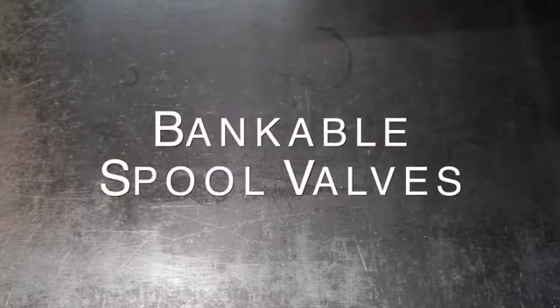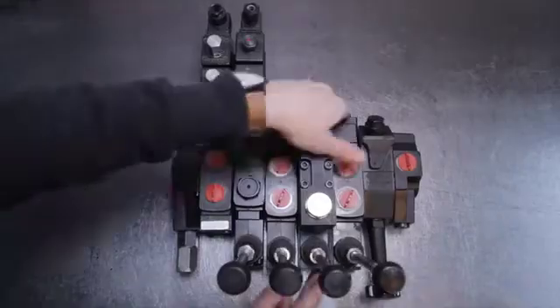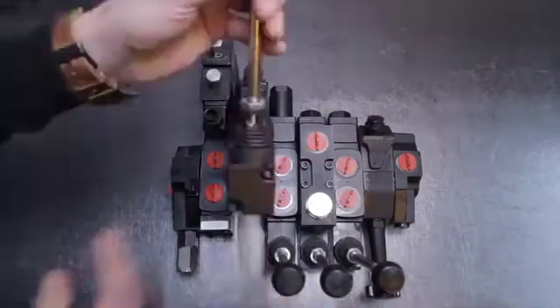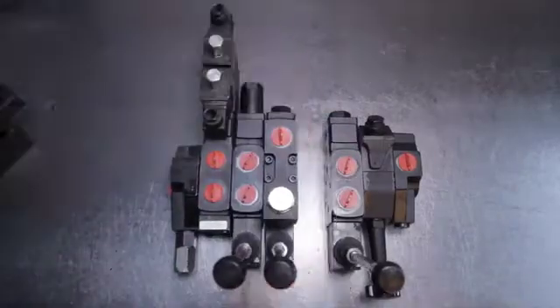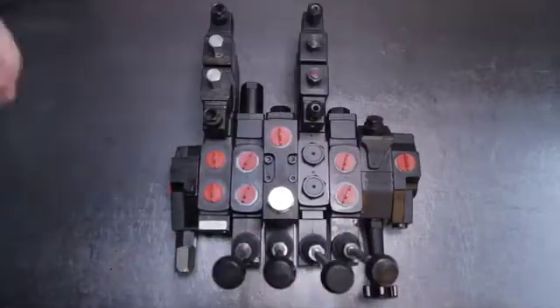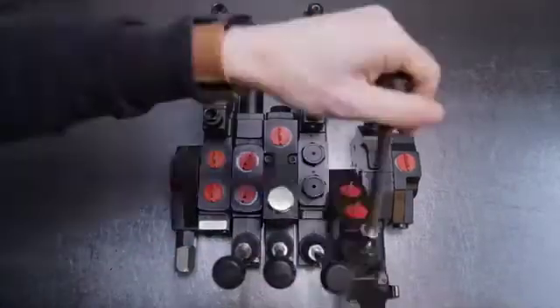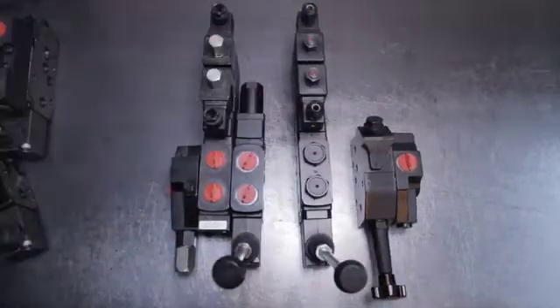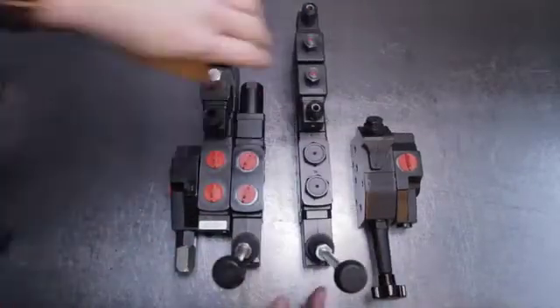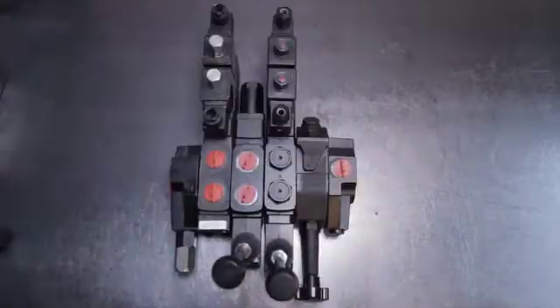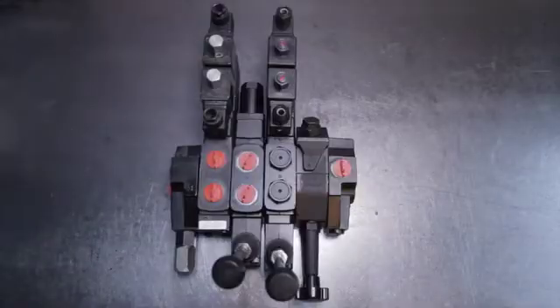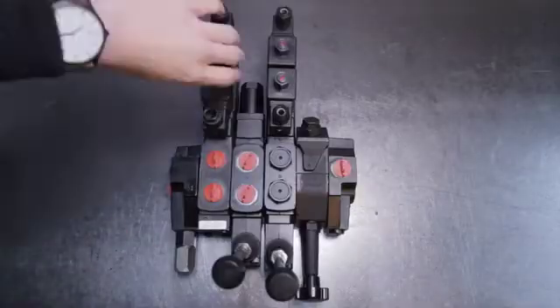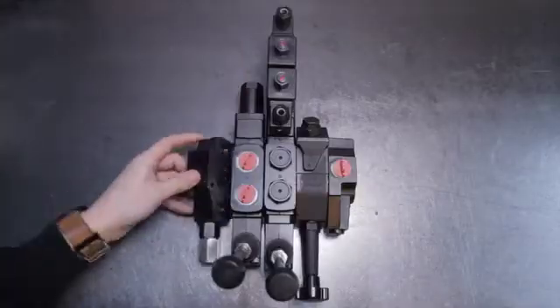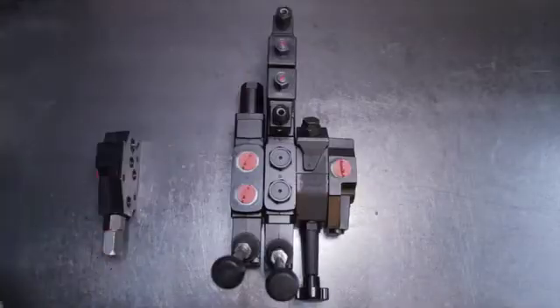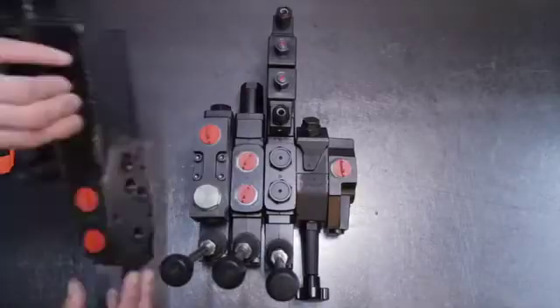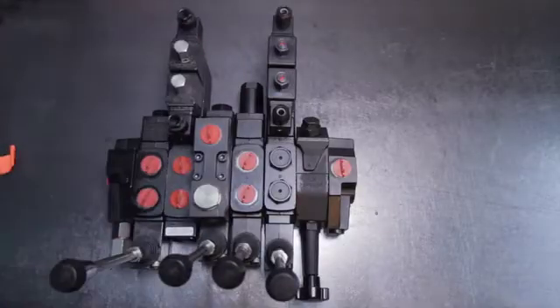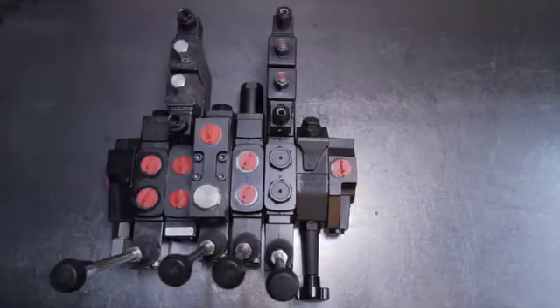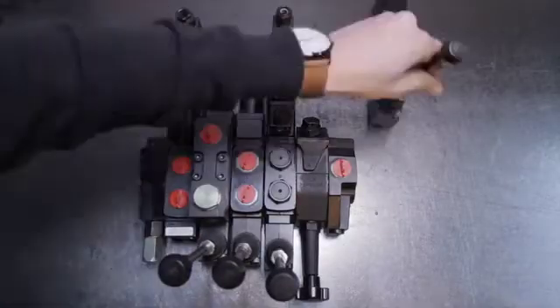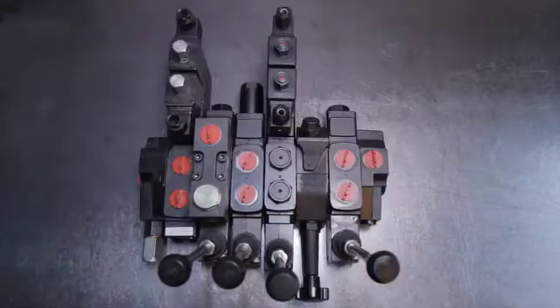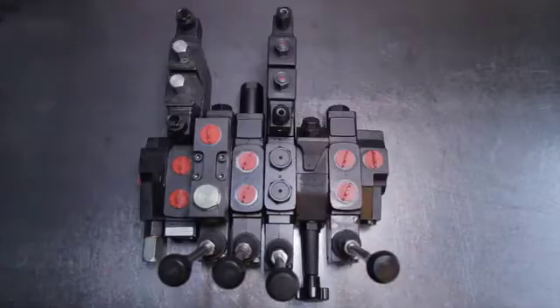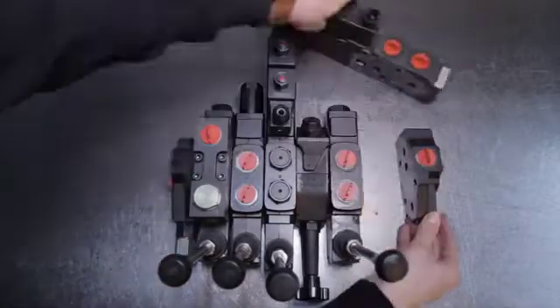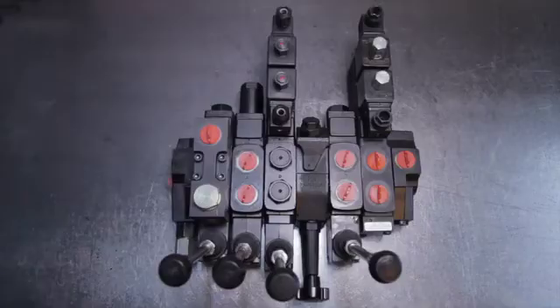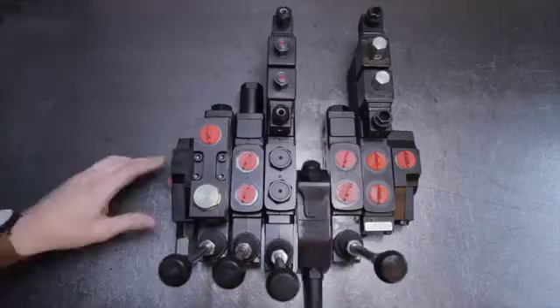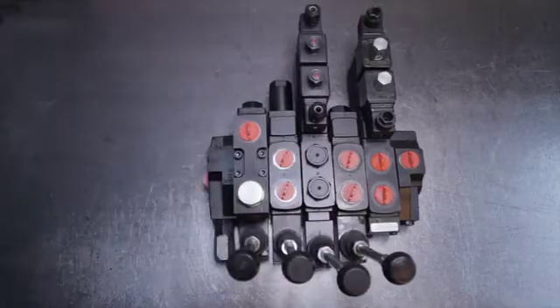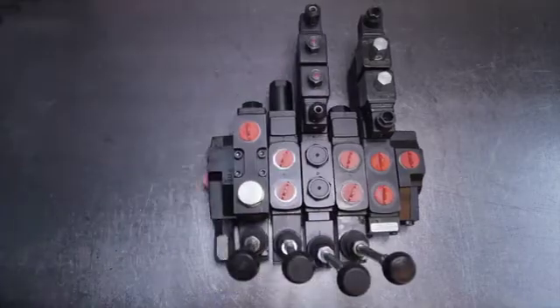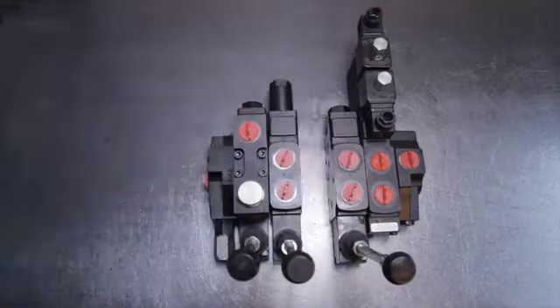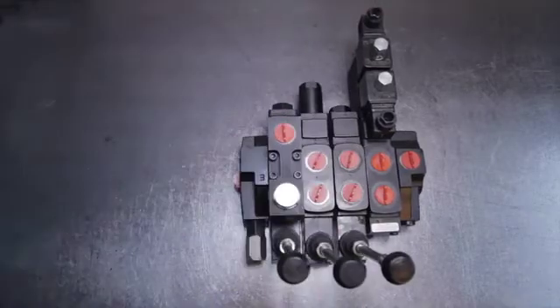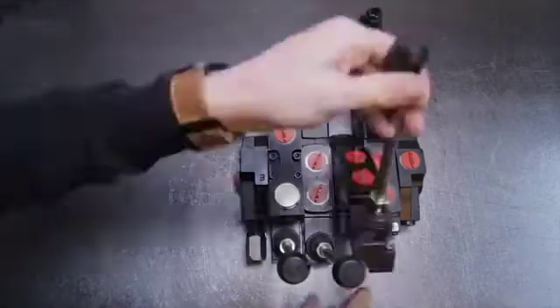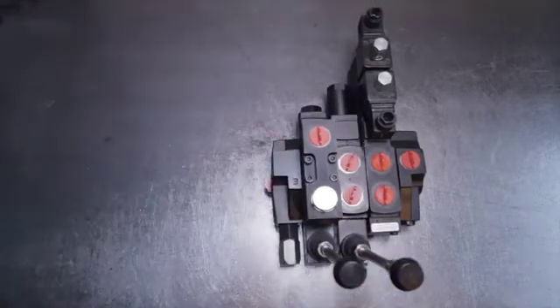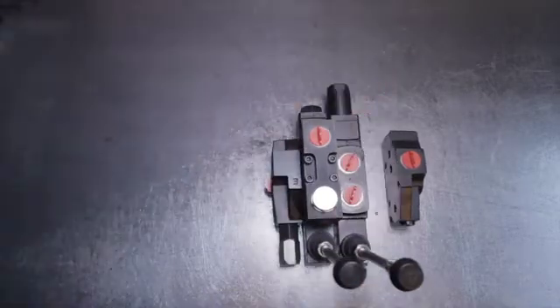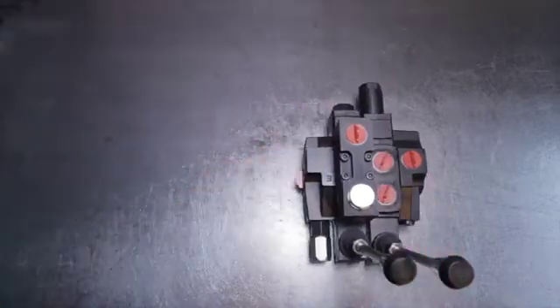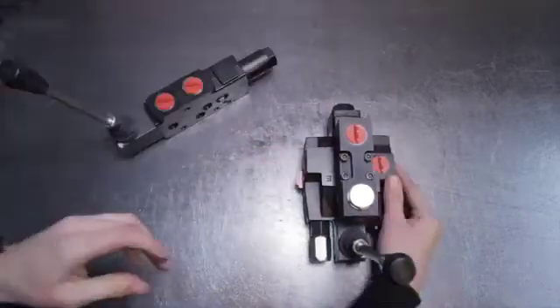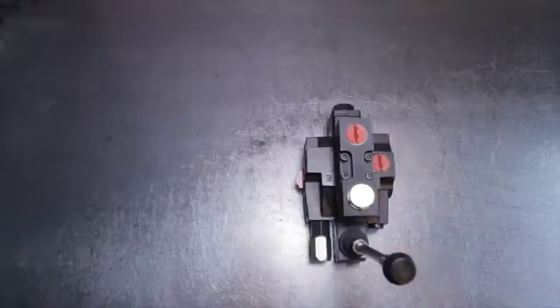White House Products supplies from stock spool valves configurable to customer requirements with 3/8", ½", and ¾" BSP service ports, capable of oil flows of up to 115 litres per minute.